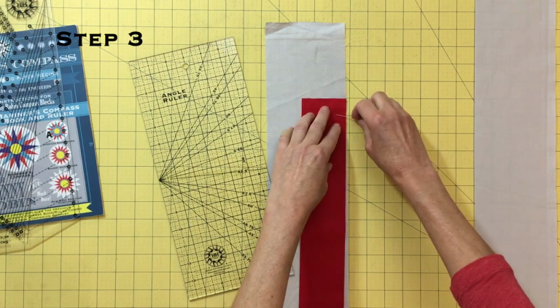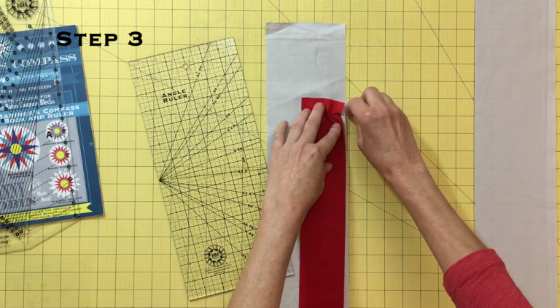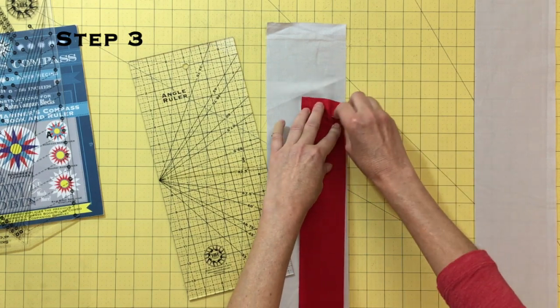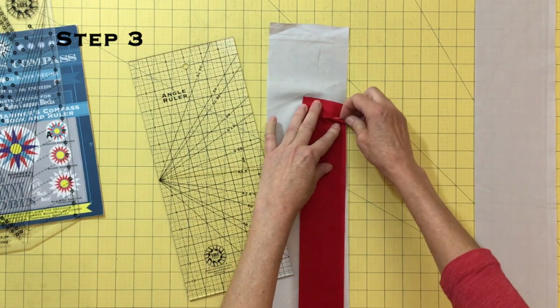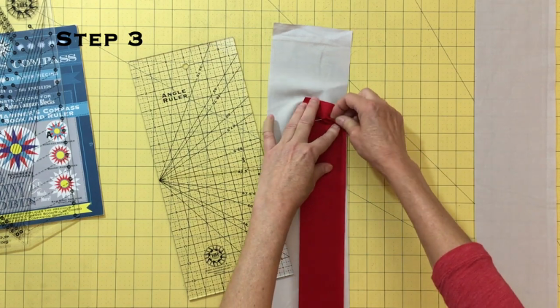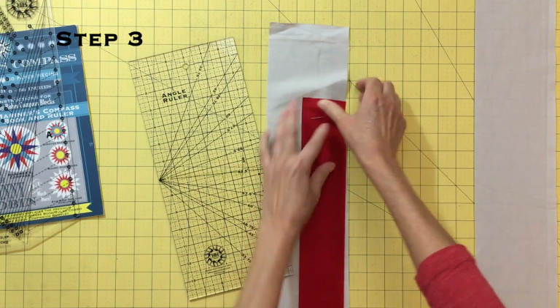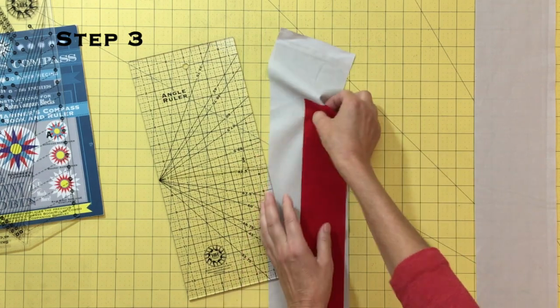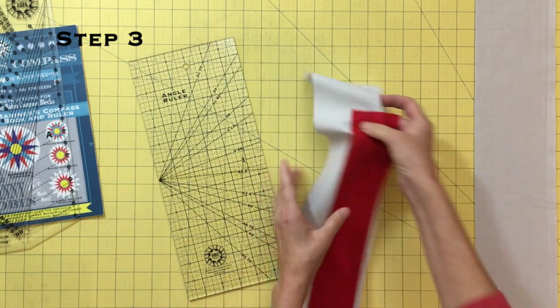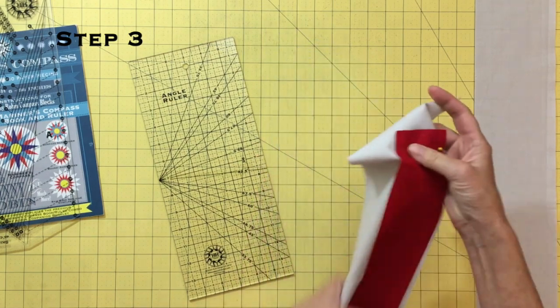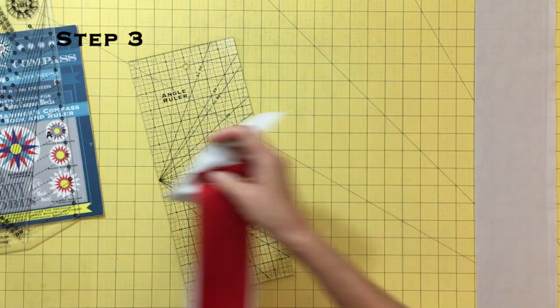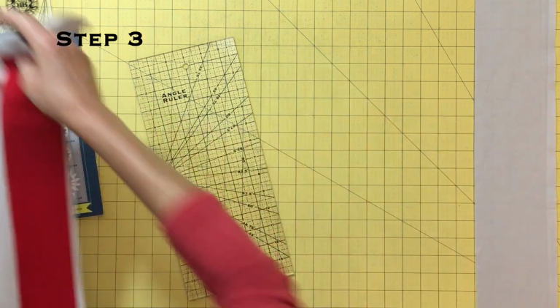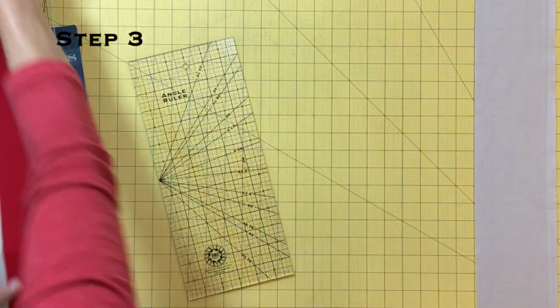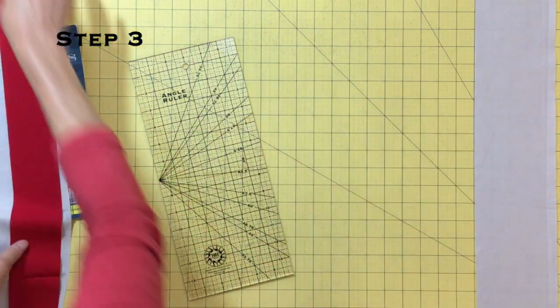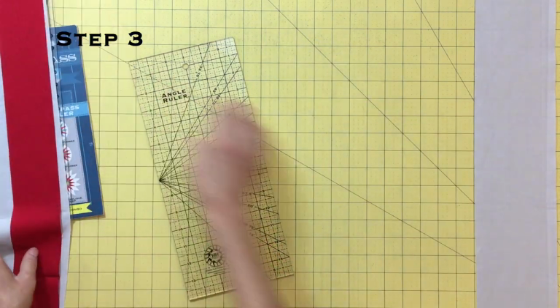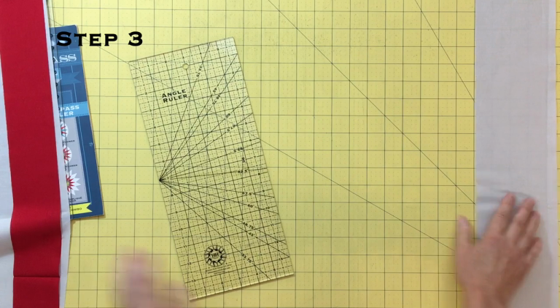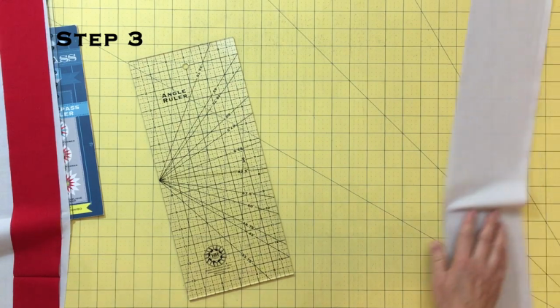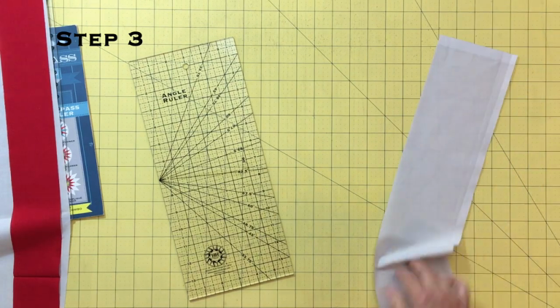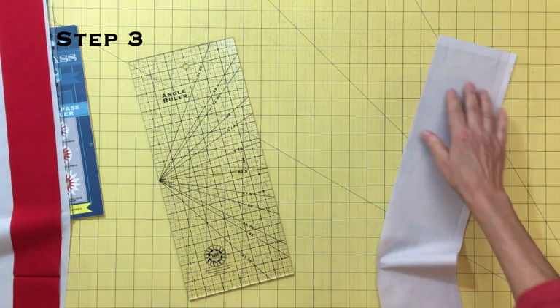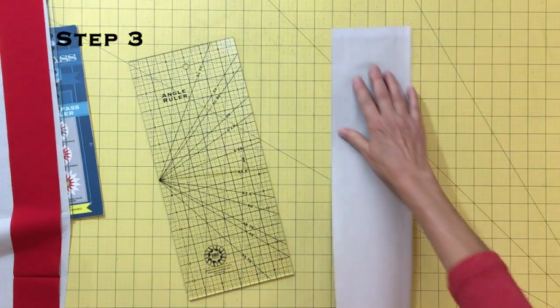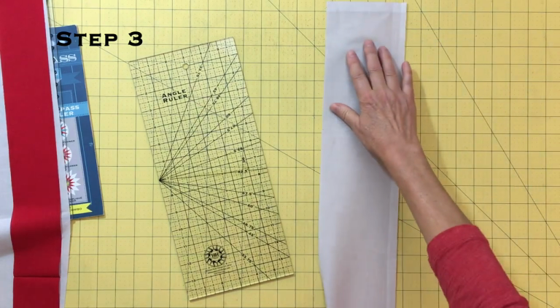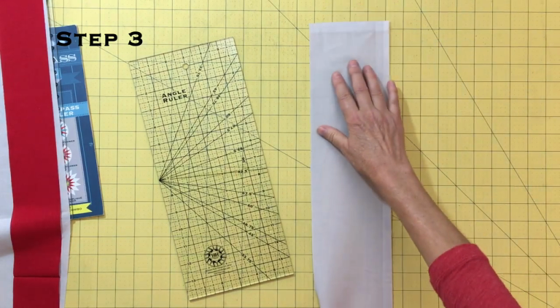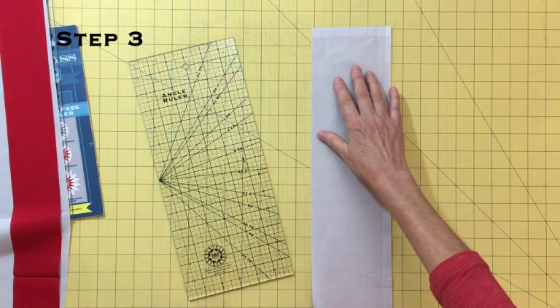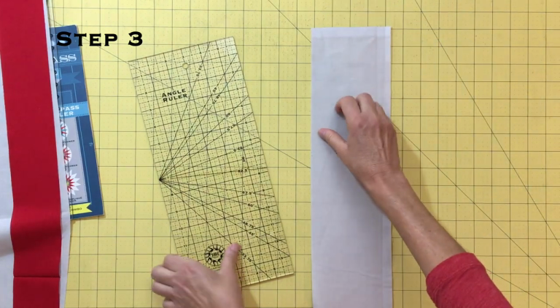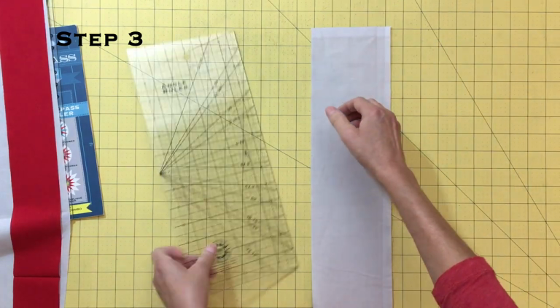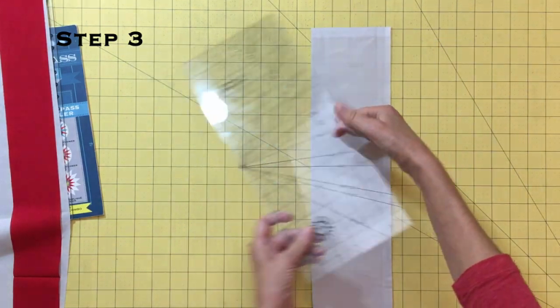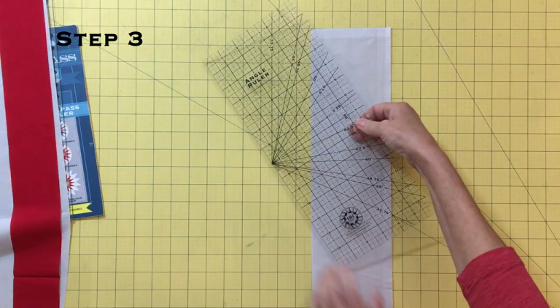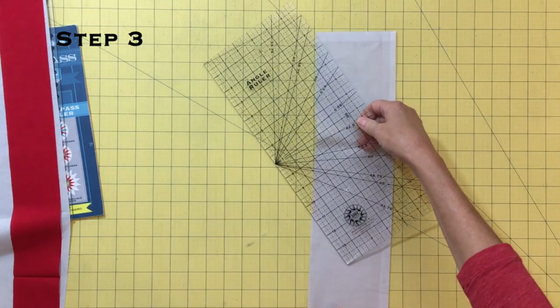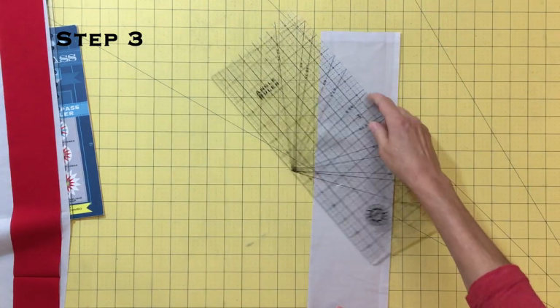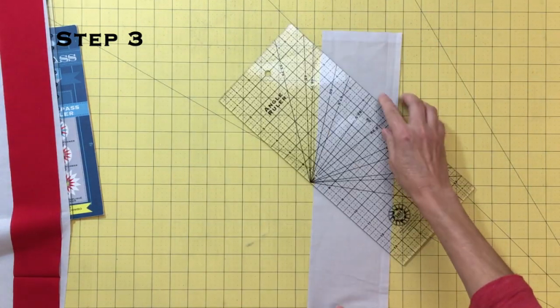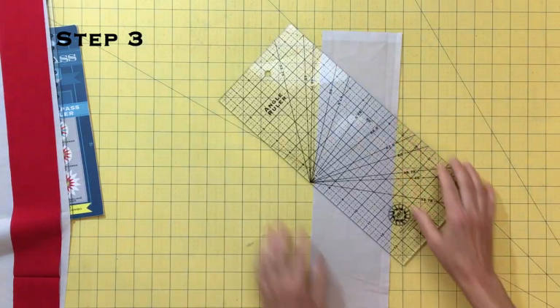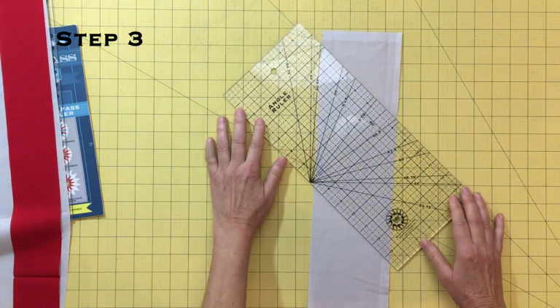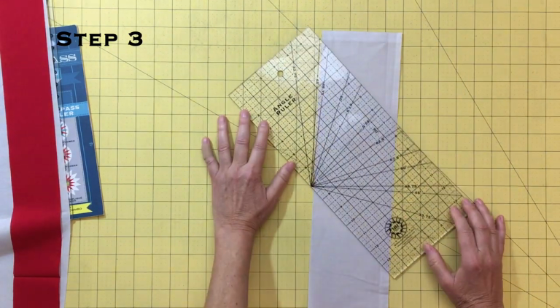The size block you are making determines how many strip sets you will need, and offsetting the strips will allow you to get more units out of a strip set.